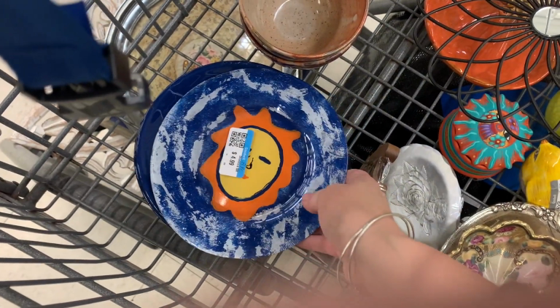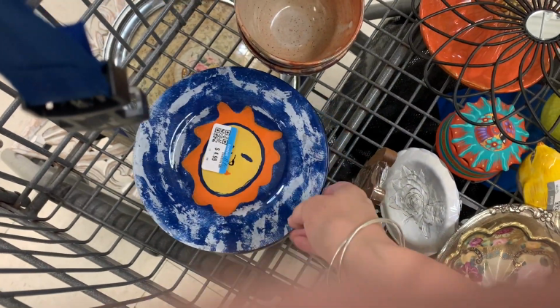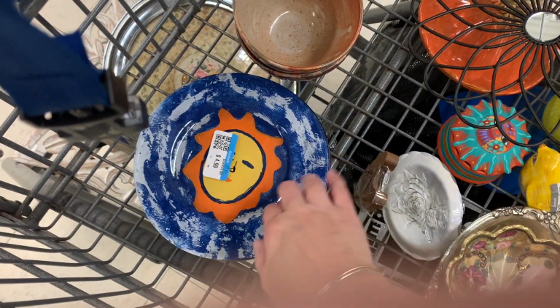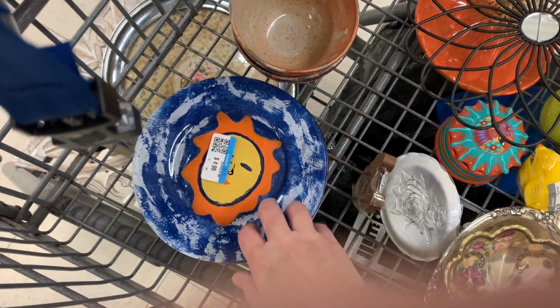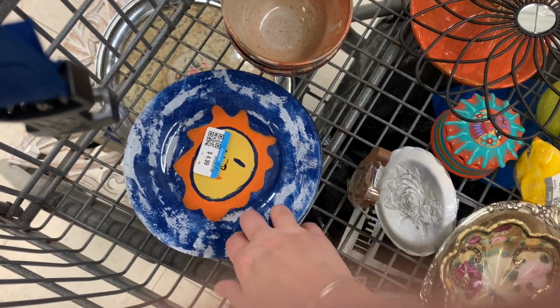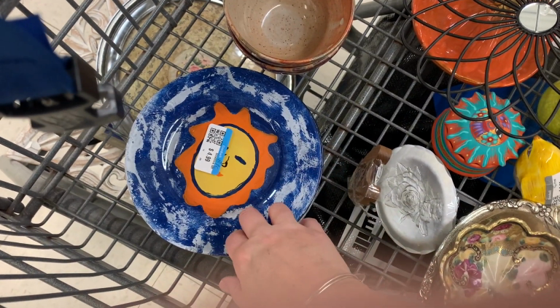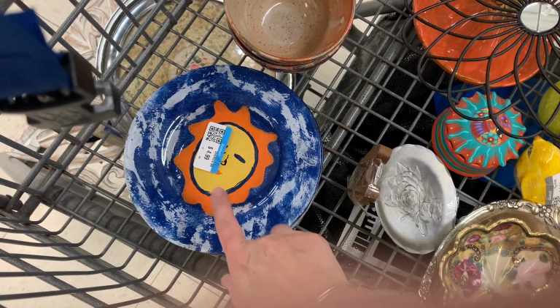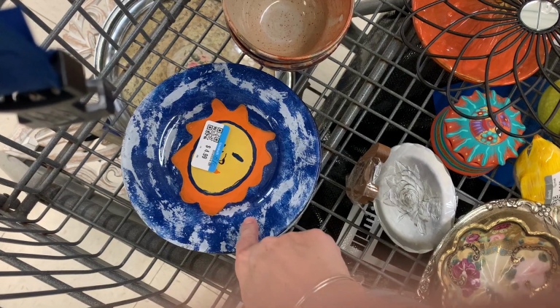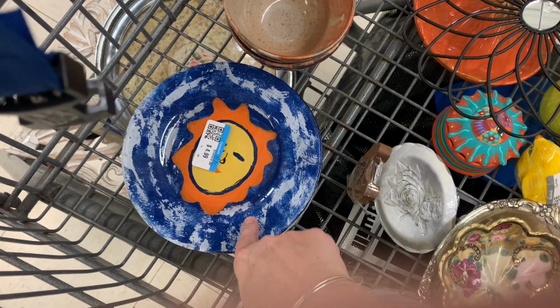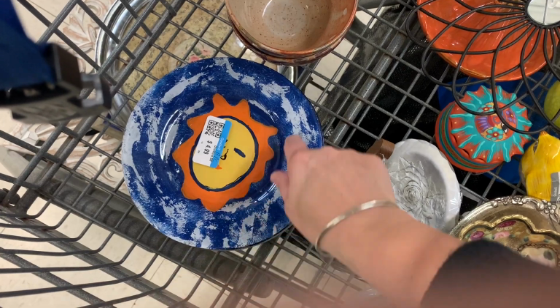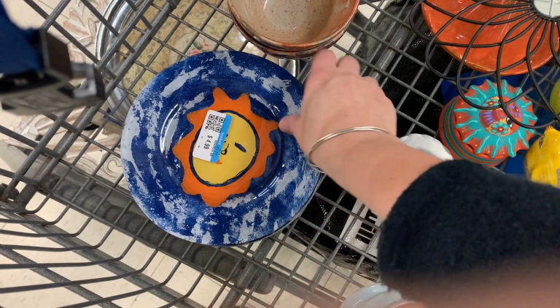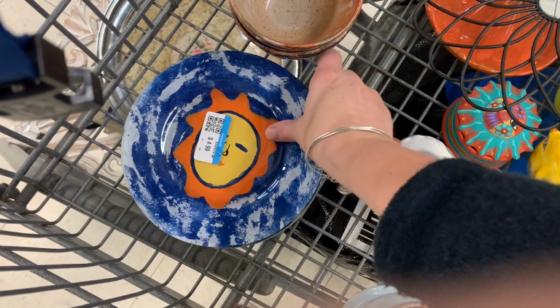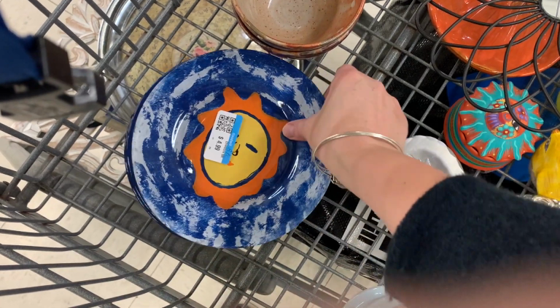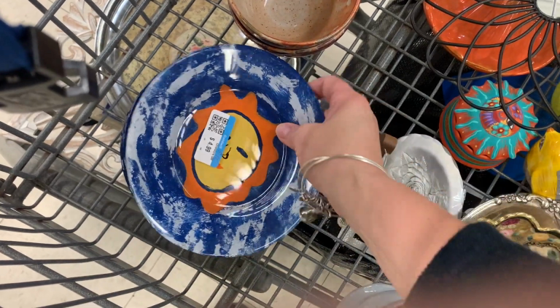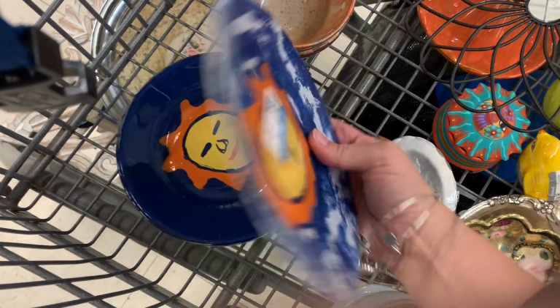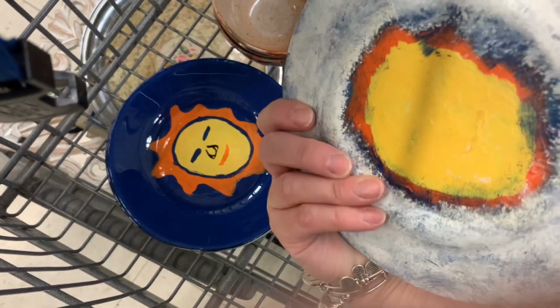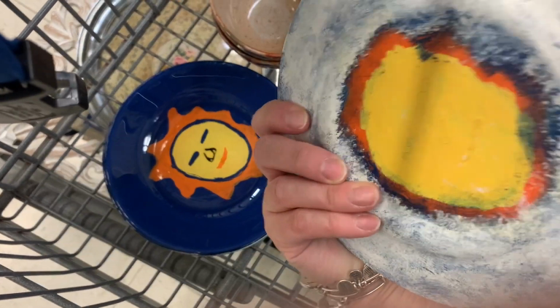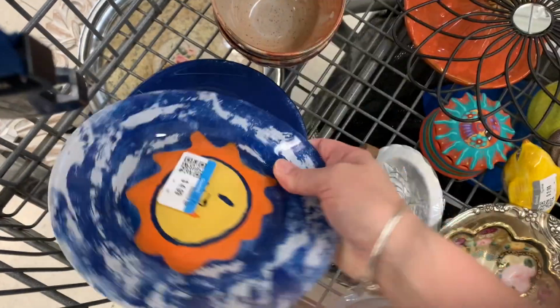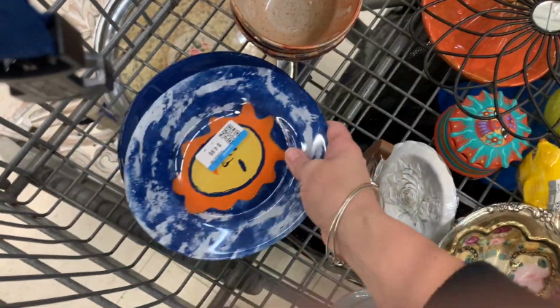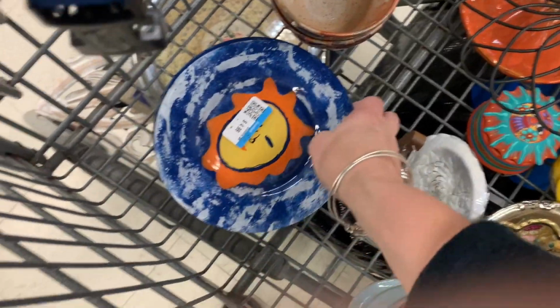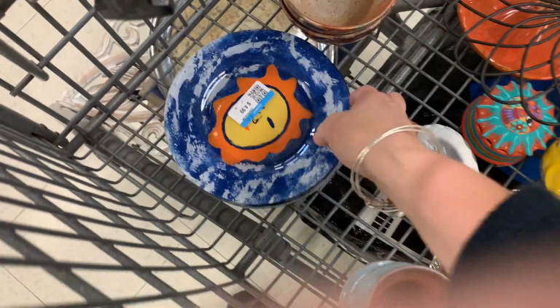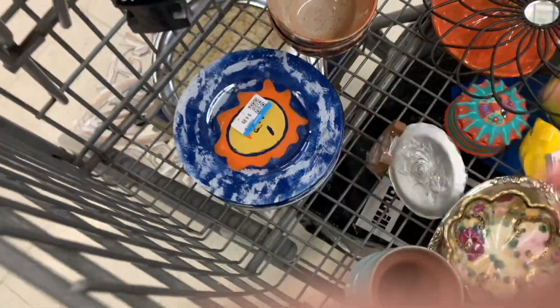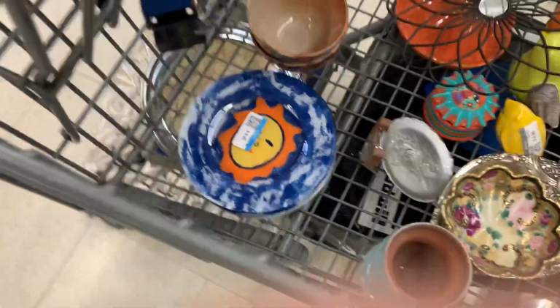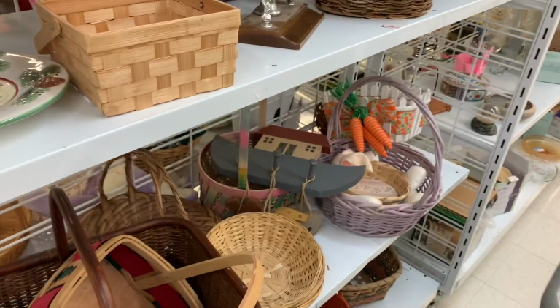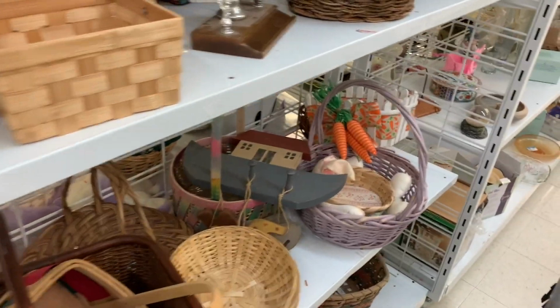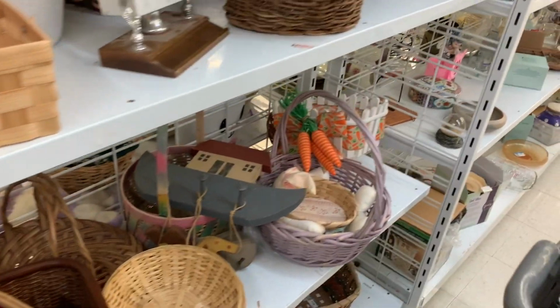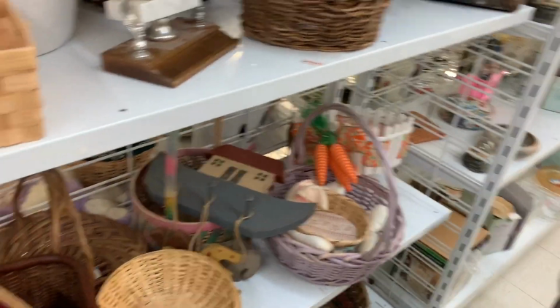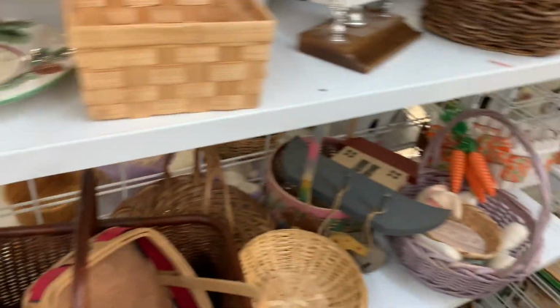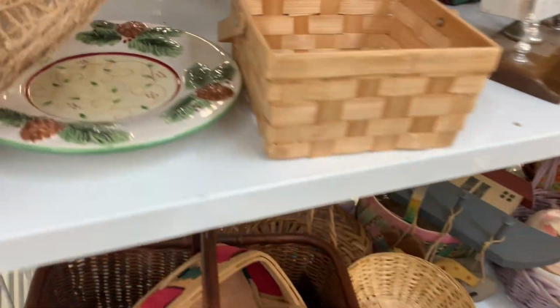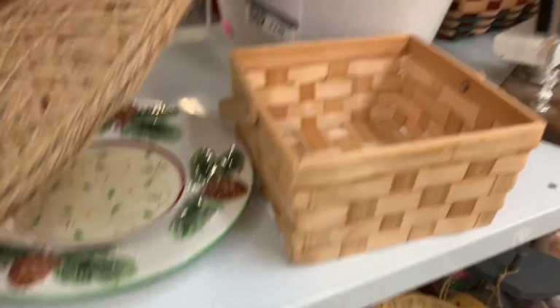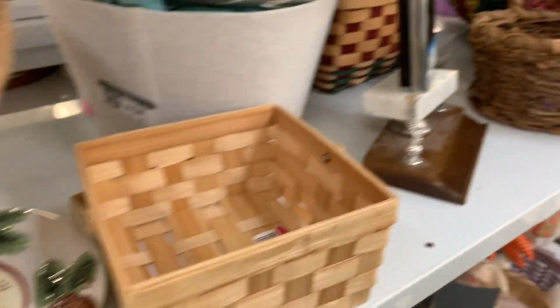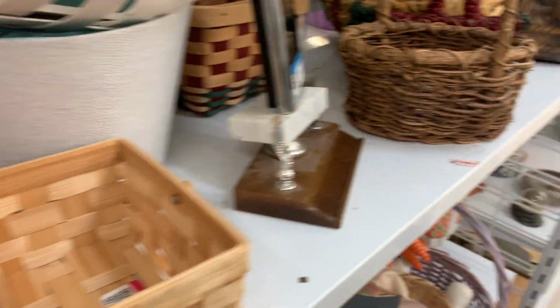It gives me ideas — maybe I should do some under-paintings on clear glass with my art. Look at me getting all inspired at Goodwill!